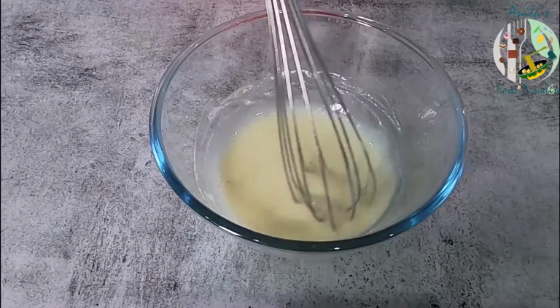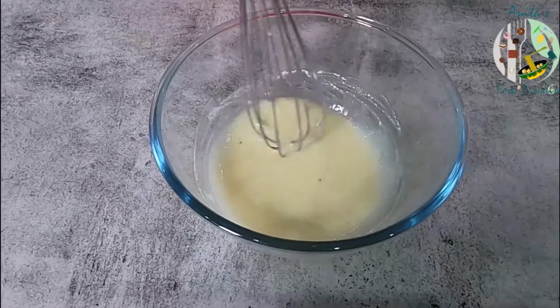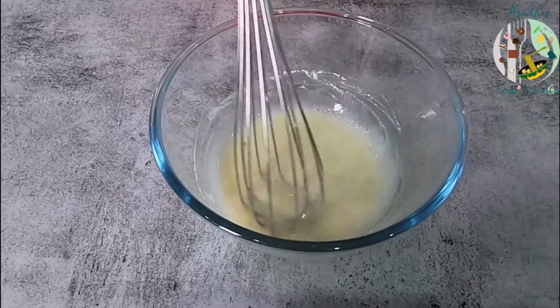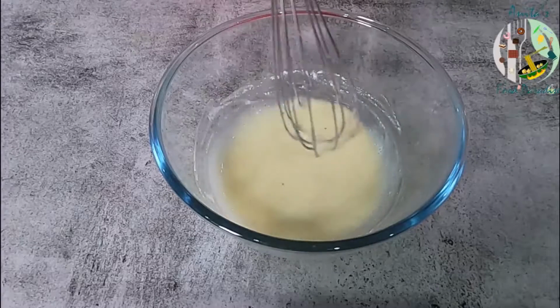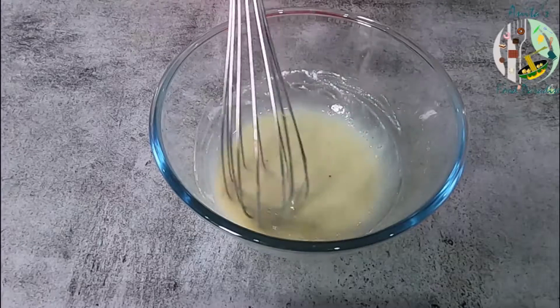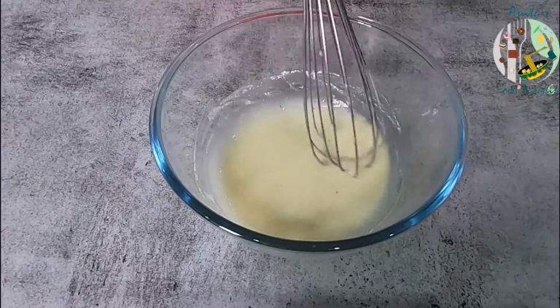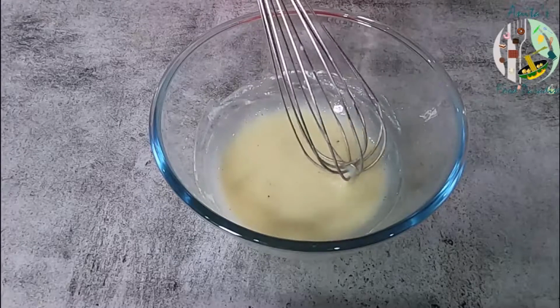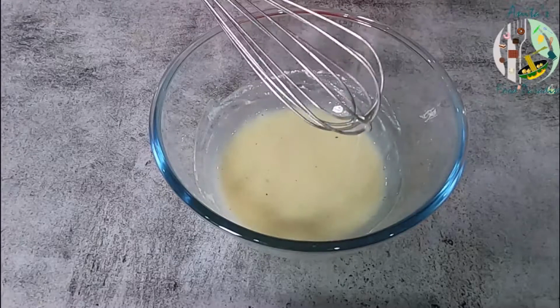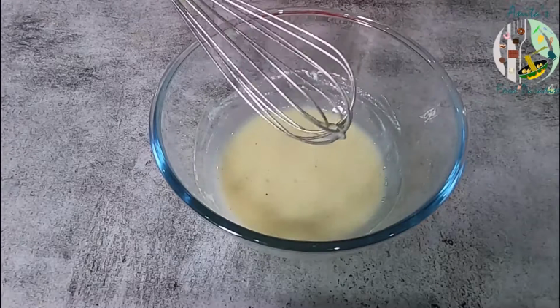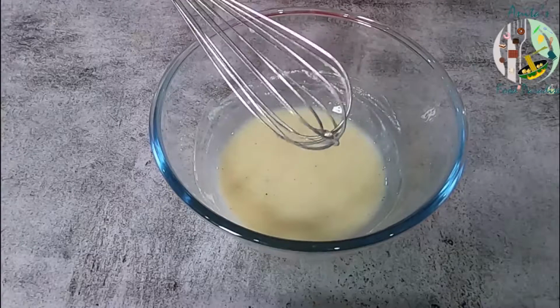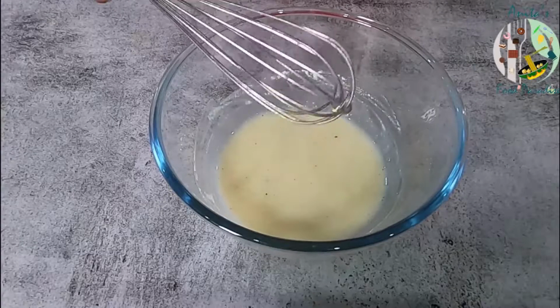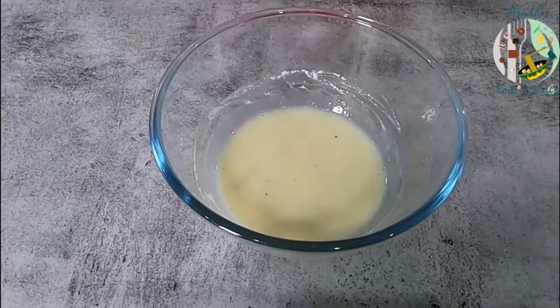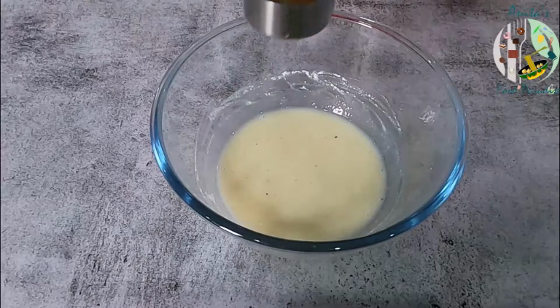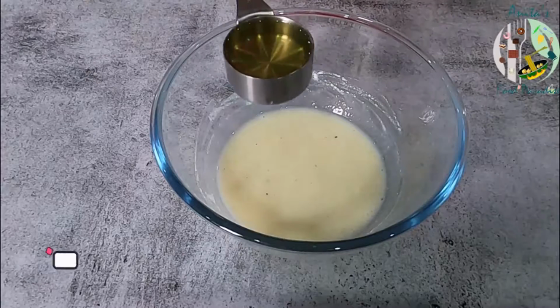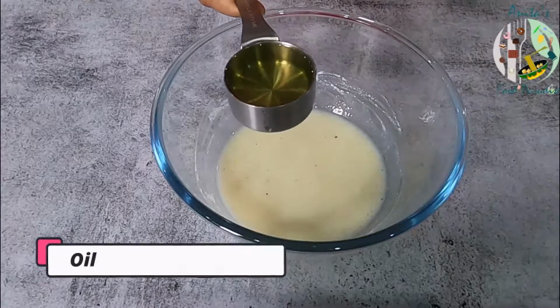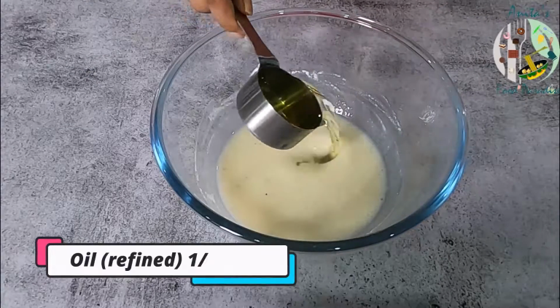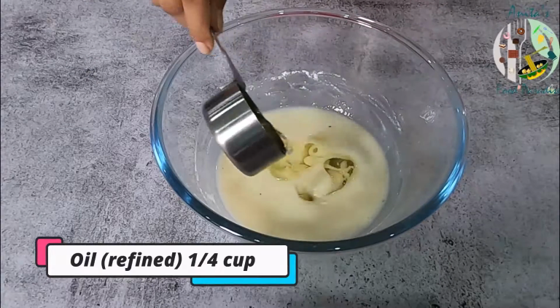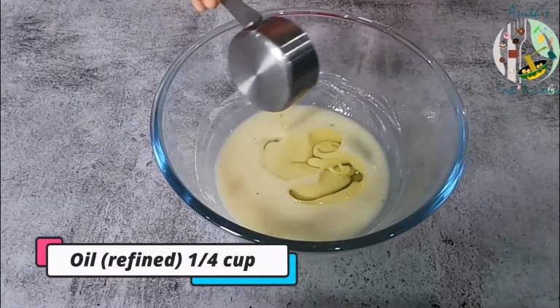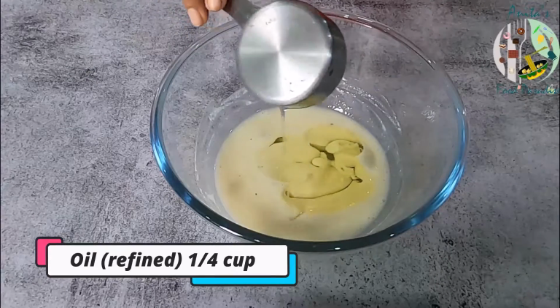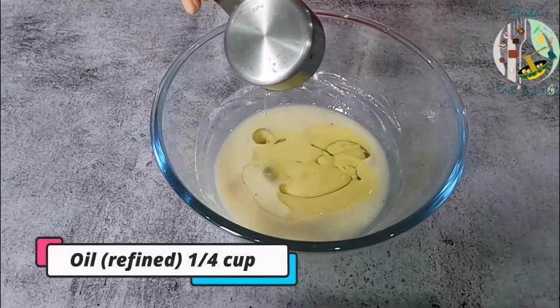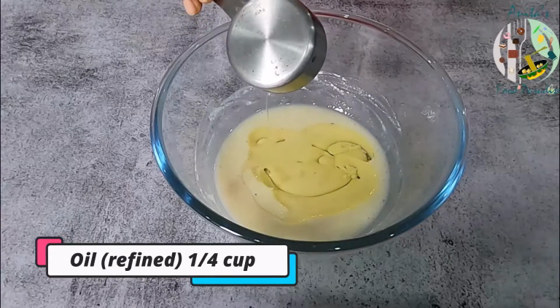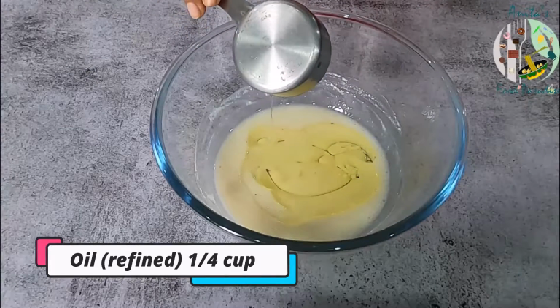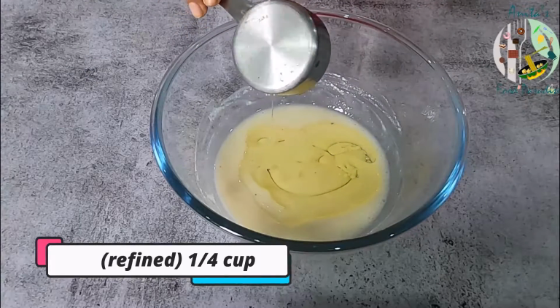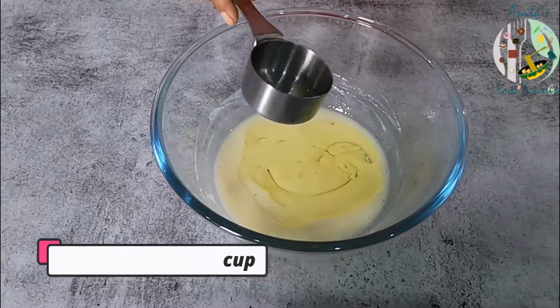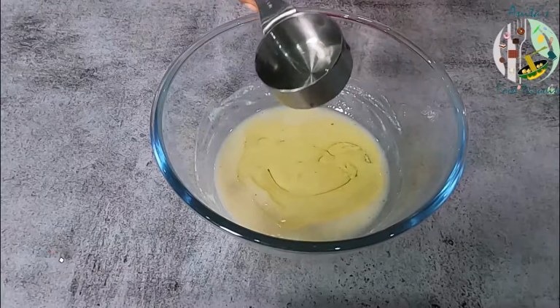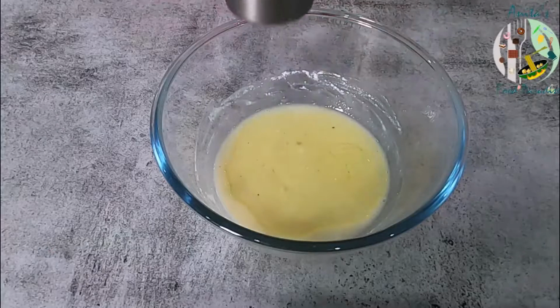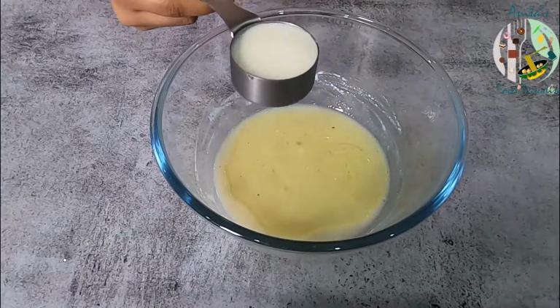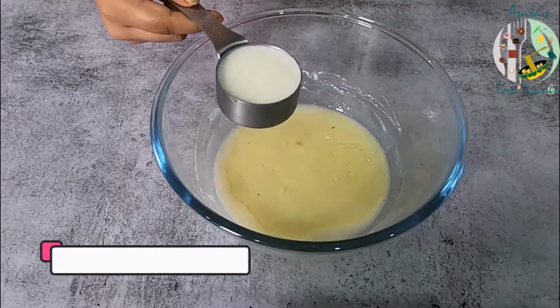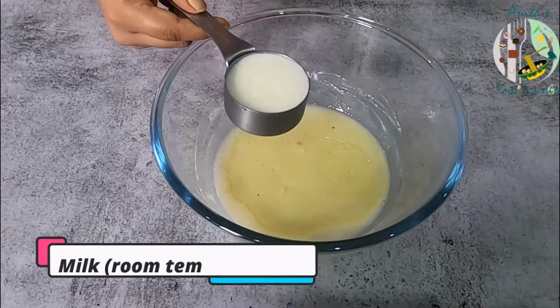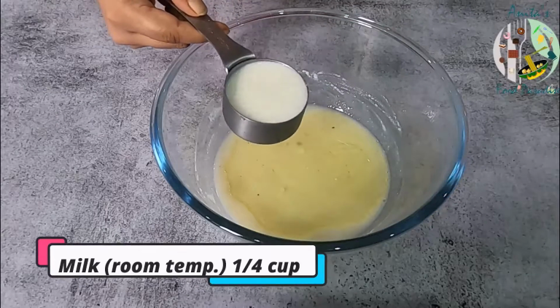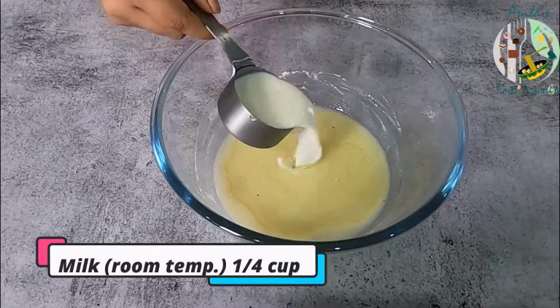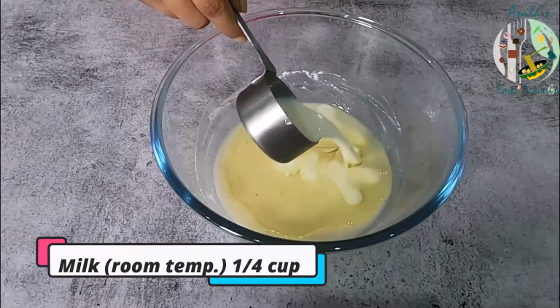We will mix them all together. We will add 1/4 cup of refined oil and 1/4 cup of milk at room temperature.